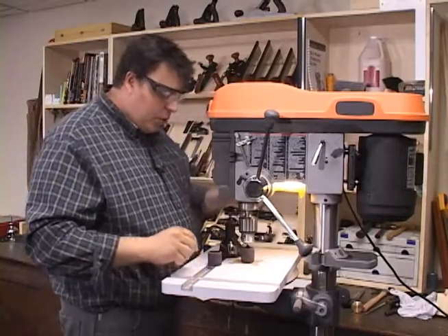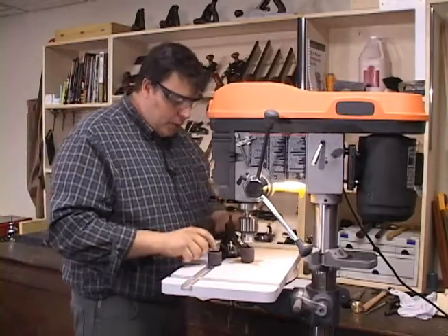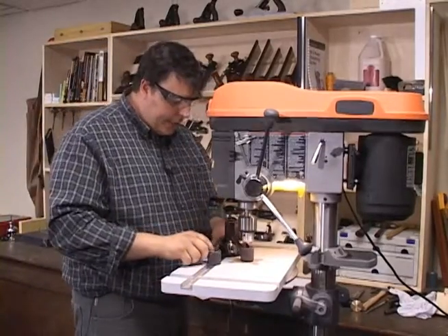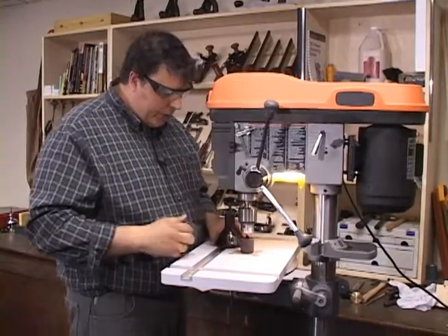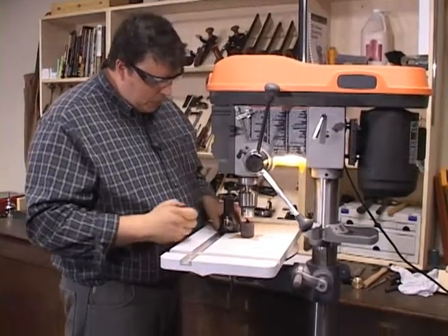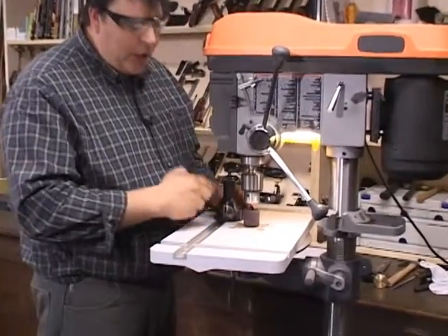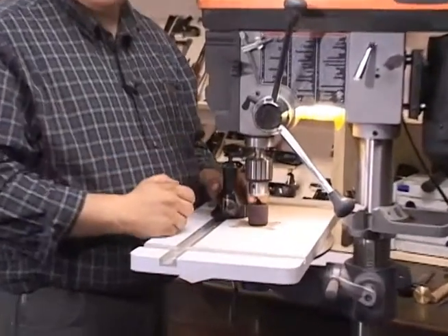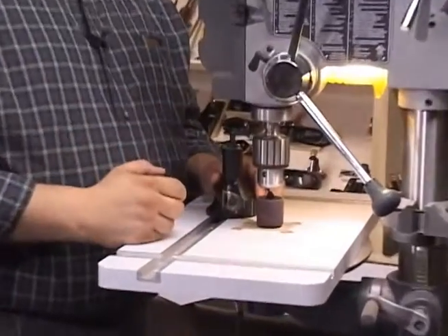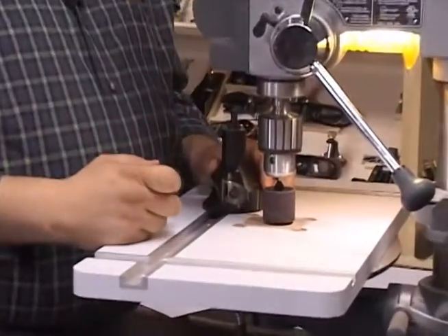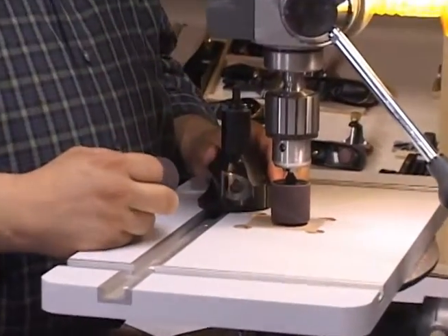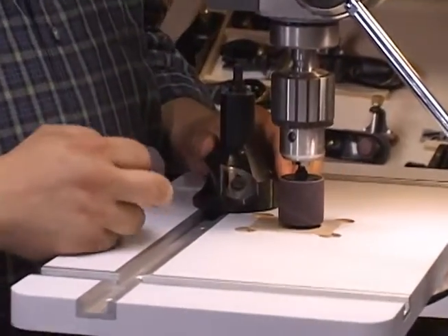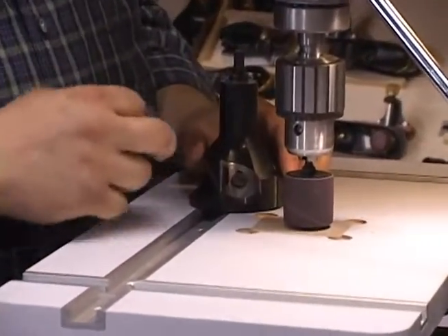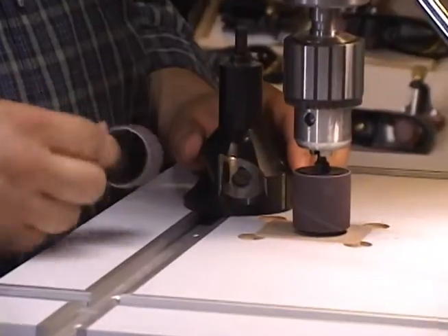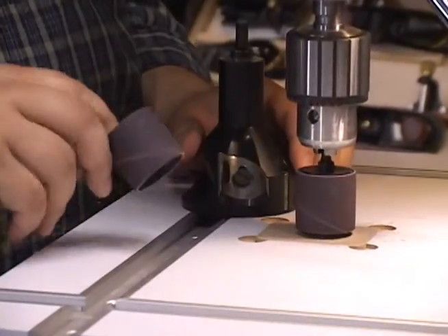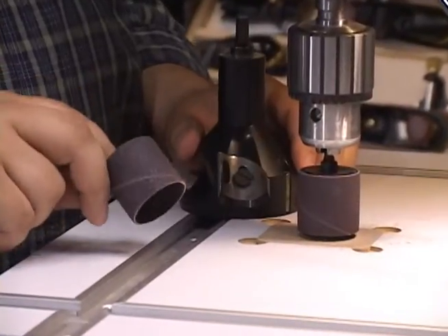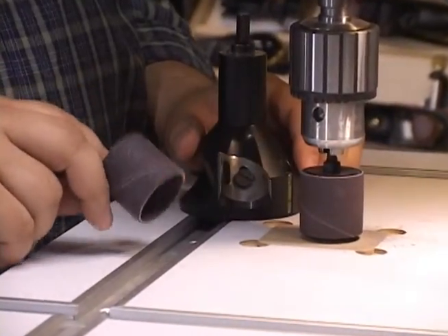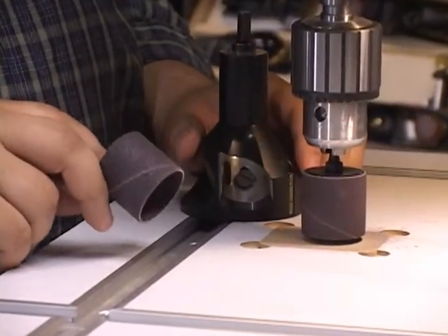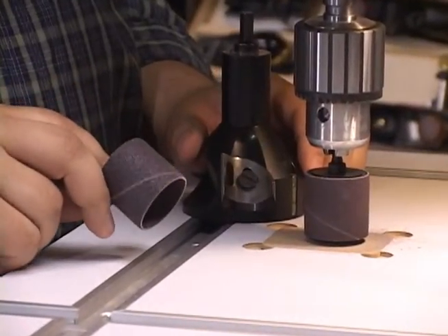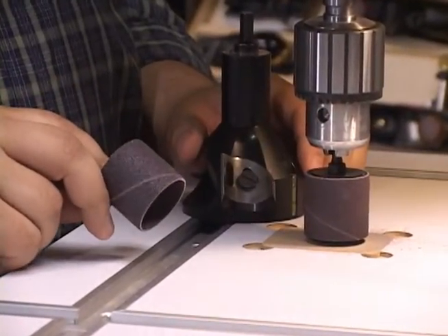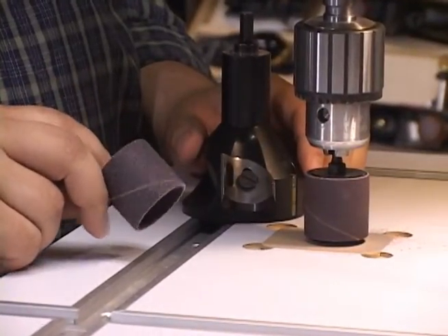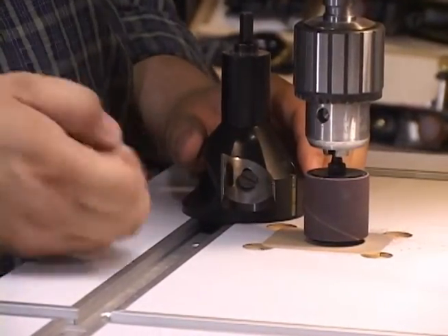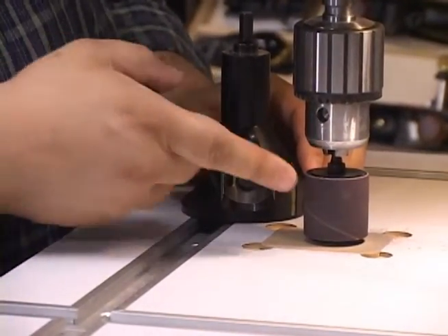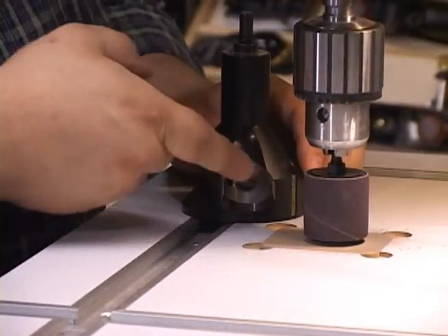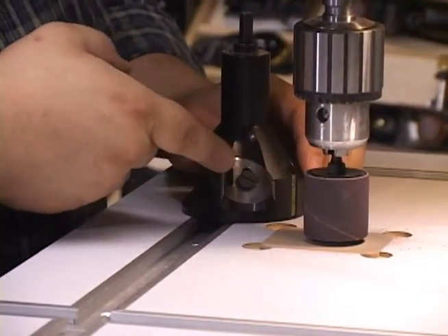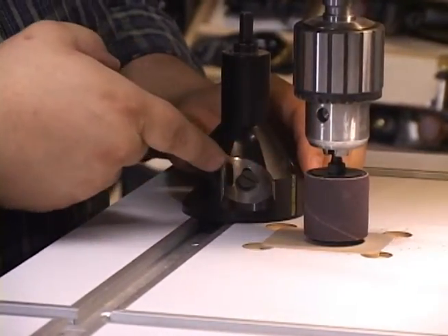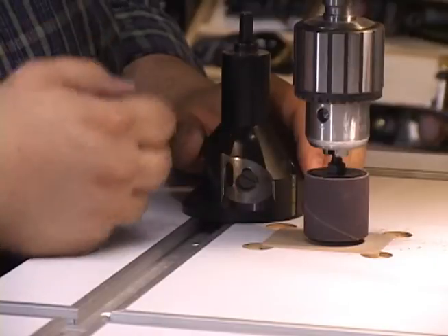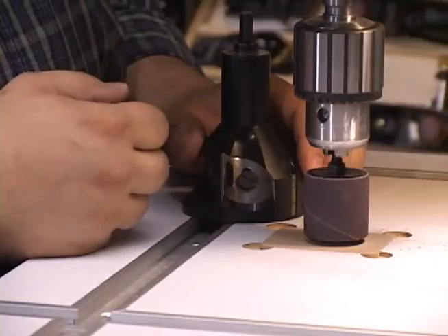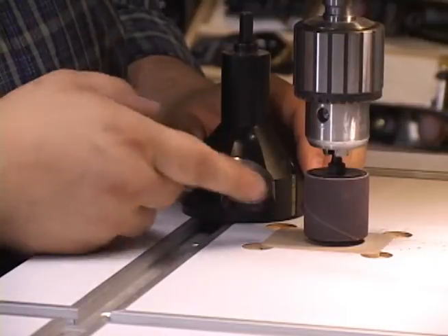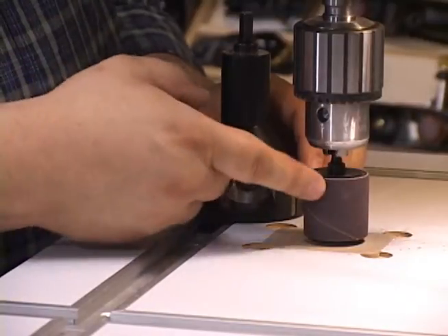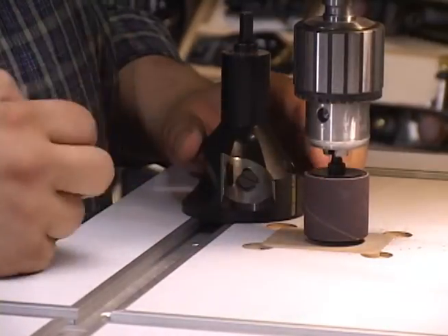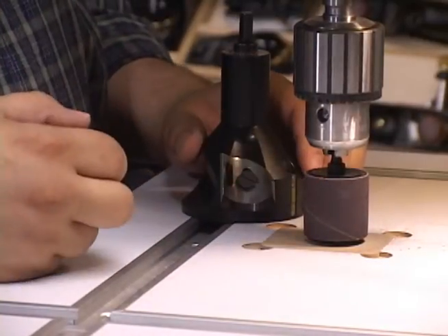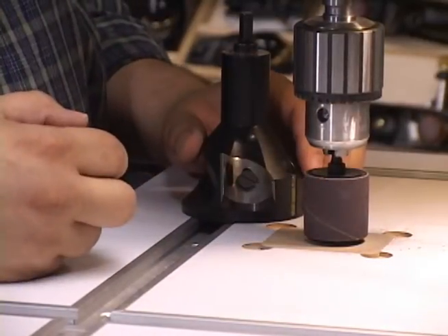Also, you want to take into account whether or not you are trying to remove a large nick. A large nick — you should probably use an 80 grit drum for that. However, in this case here, we're just freshening up the hone, so we're going to use the 120 grit.